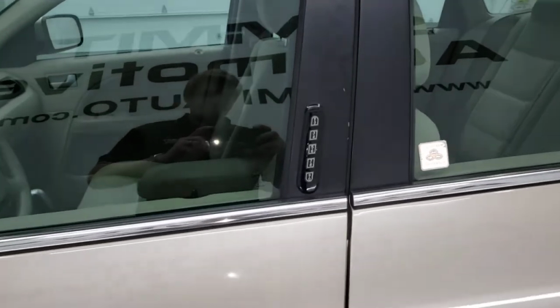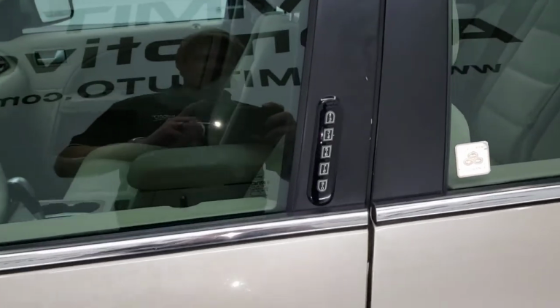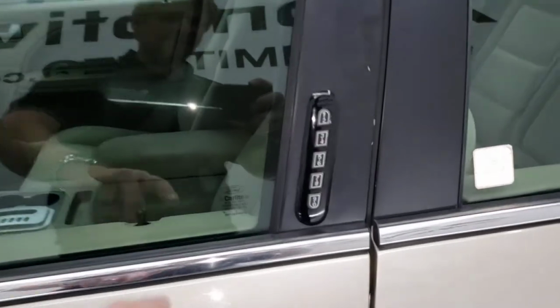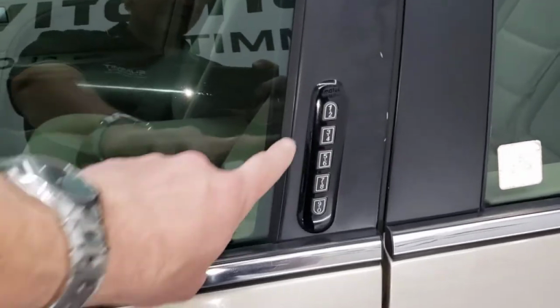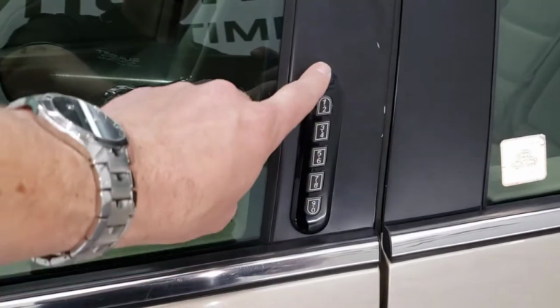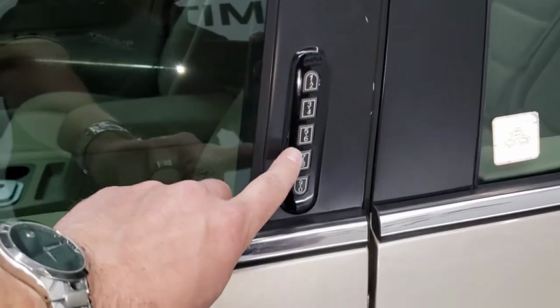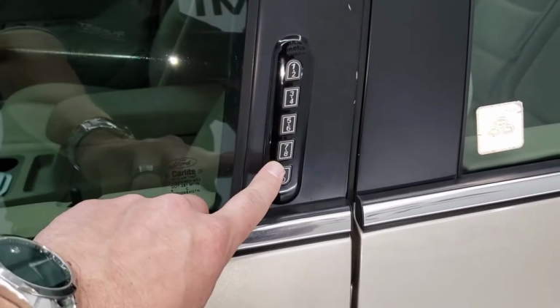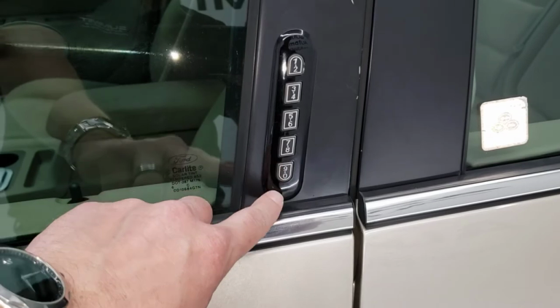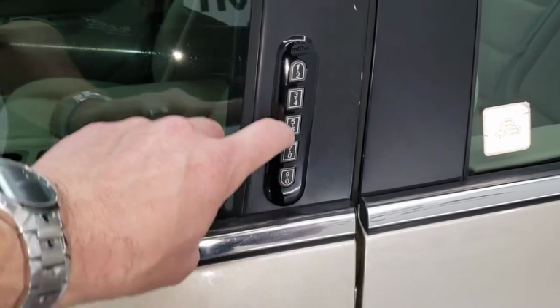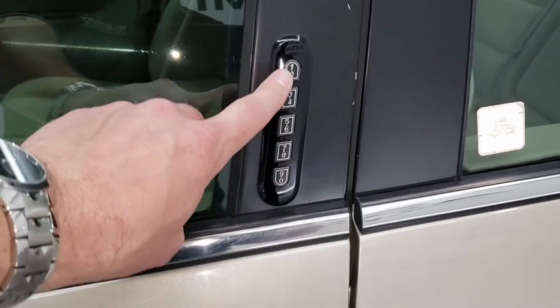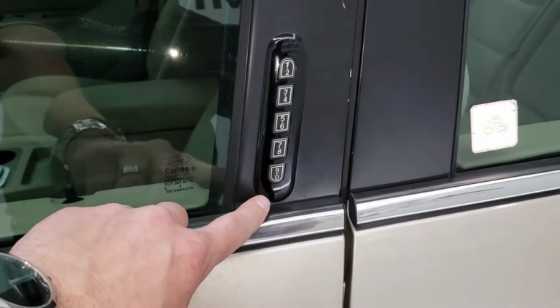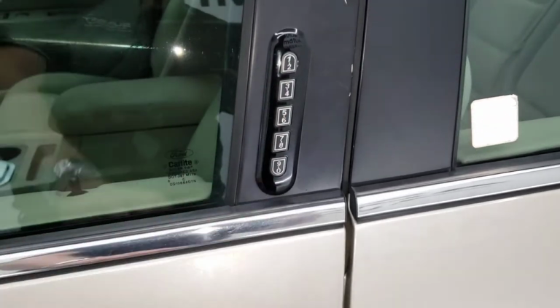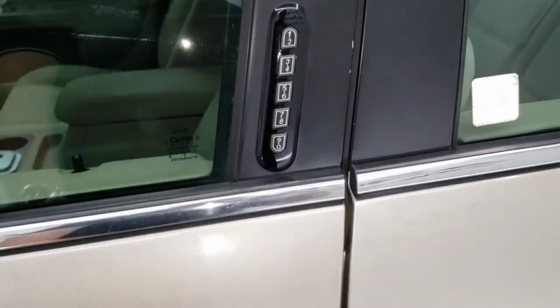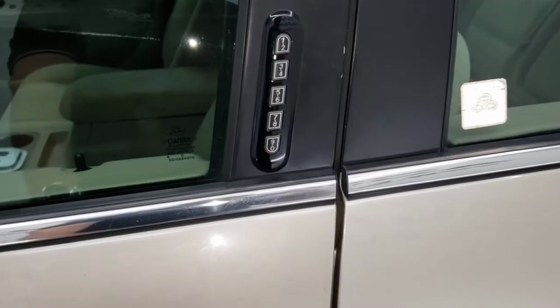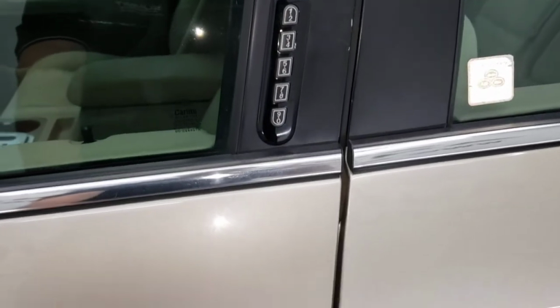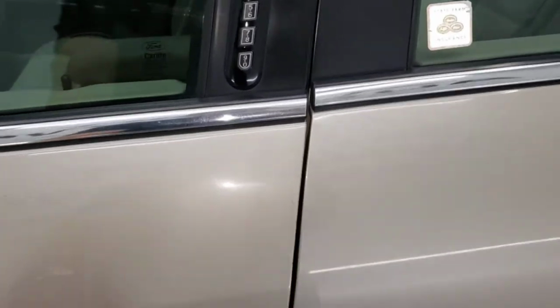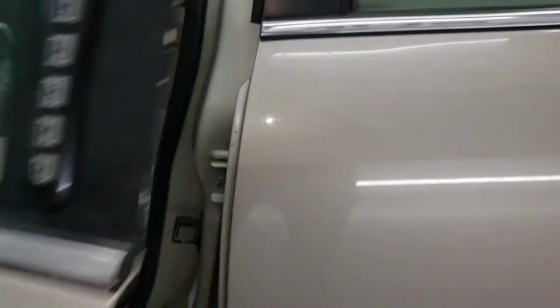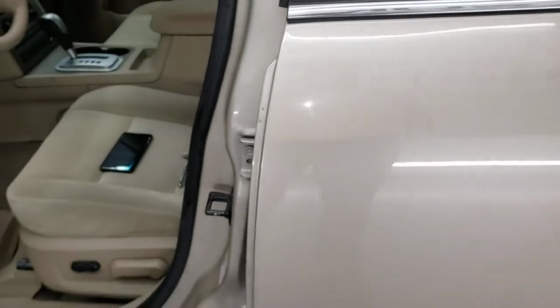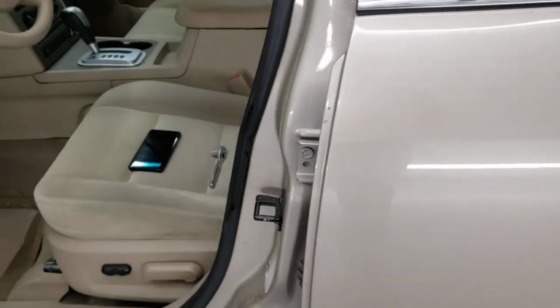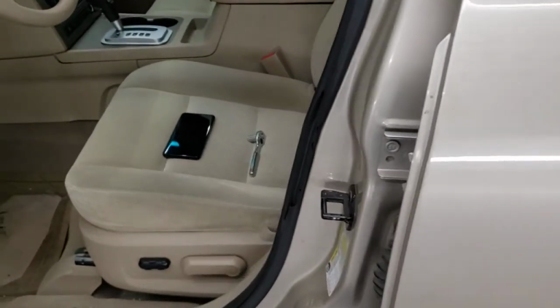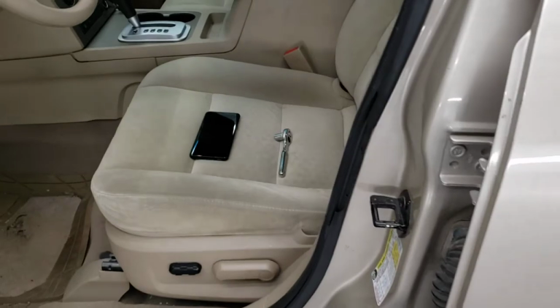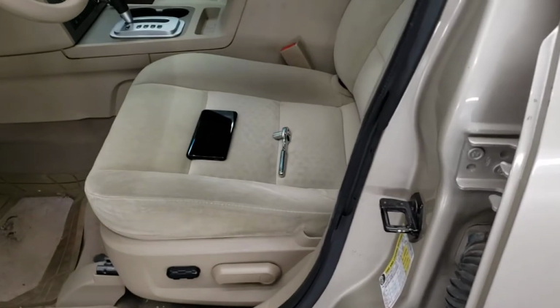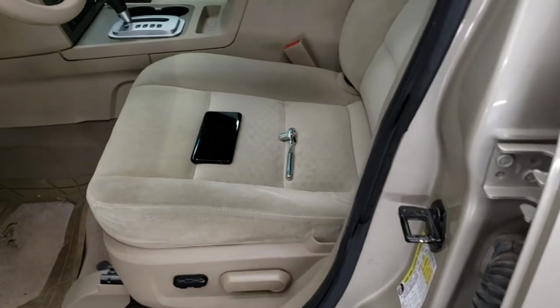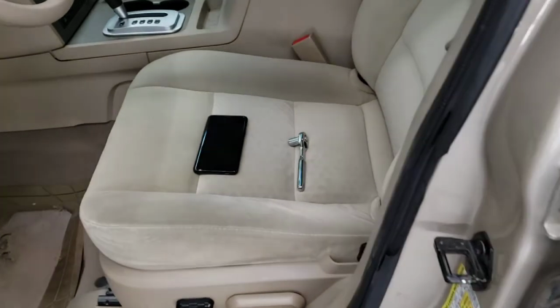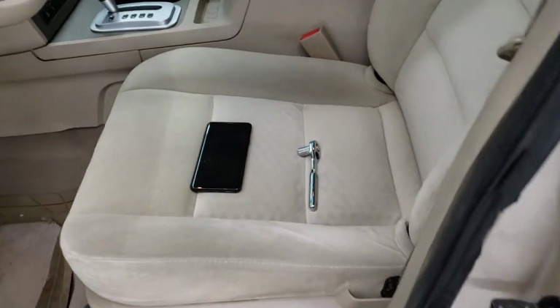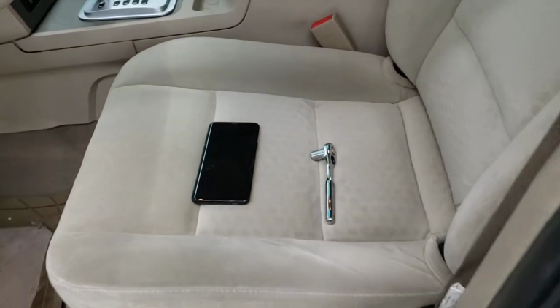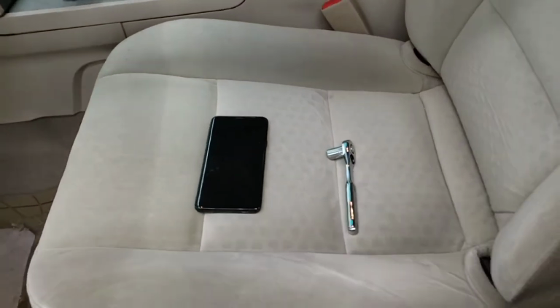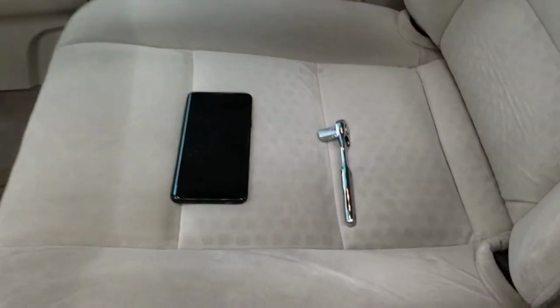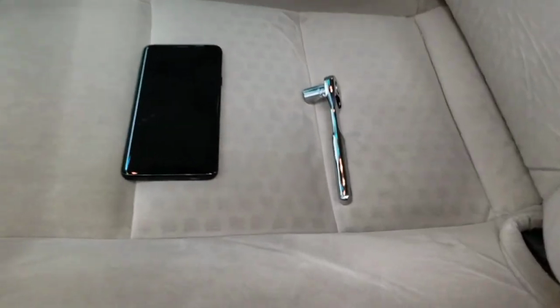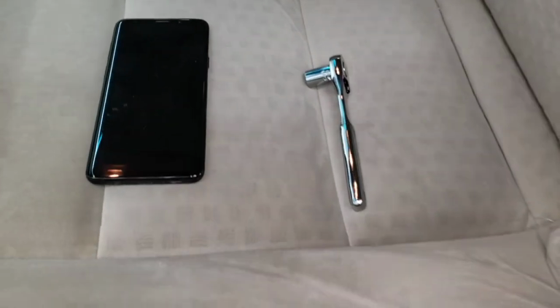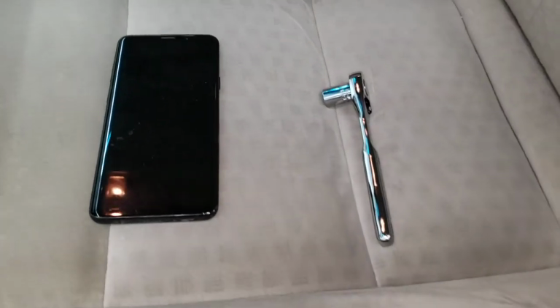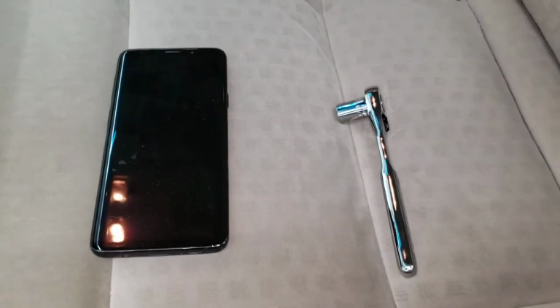What we're gonna do is find the door code for this keypad right here. If you don't have the card and you weren't given it and you just don't know it, there's an easy way to find it — it's relatively easy. You're gonna need three tools for this.